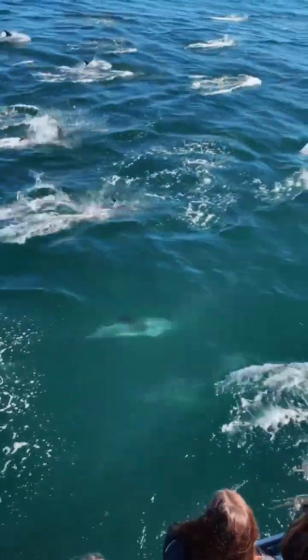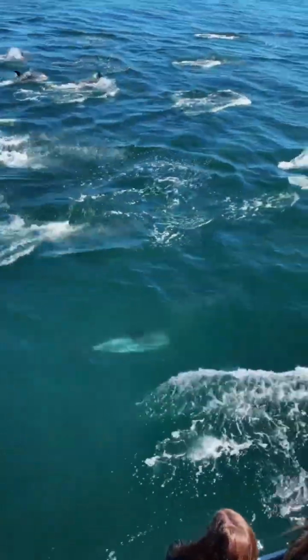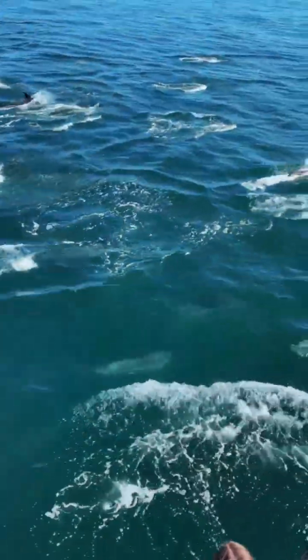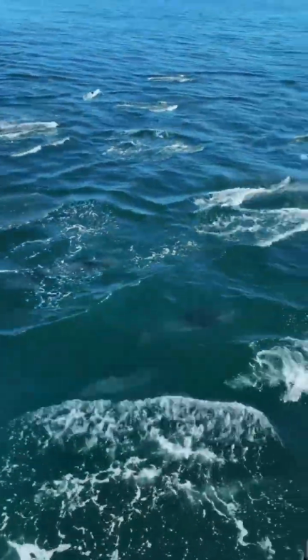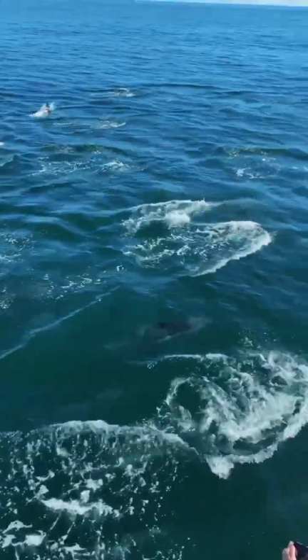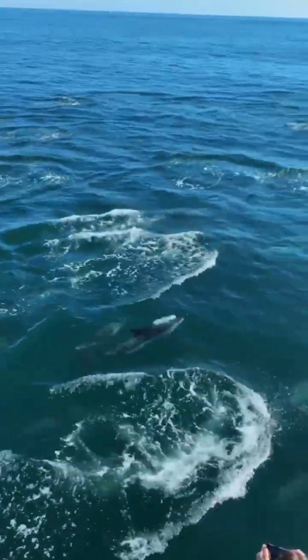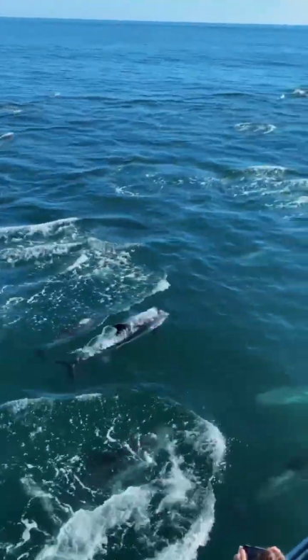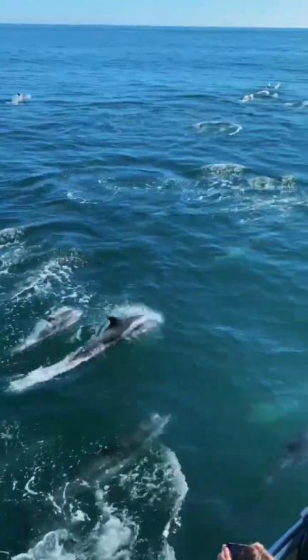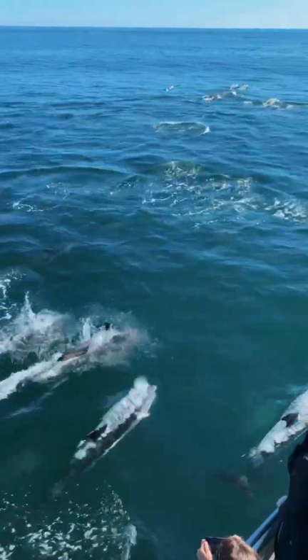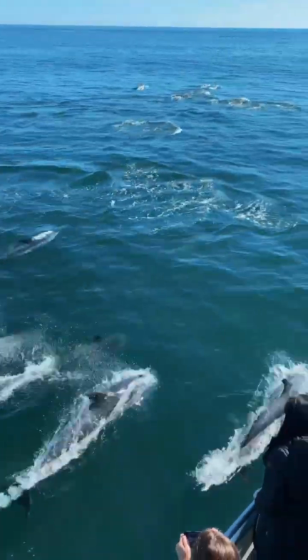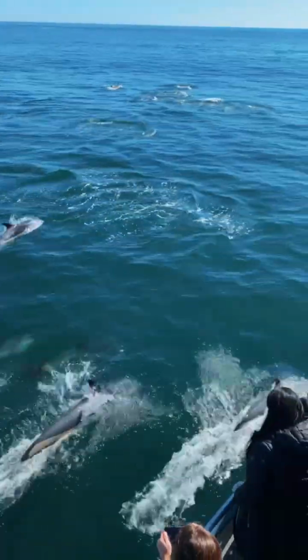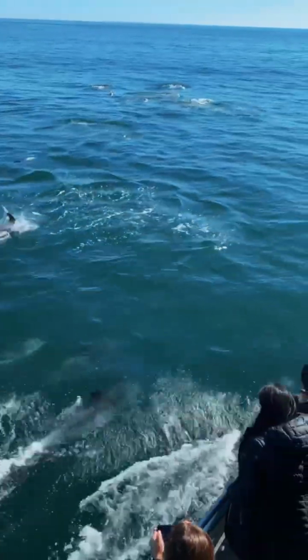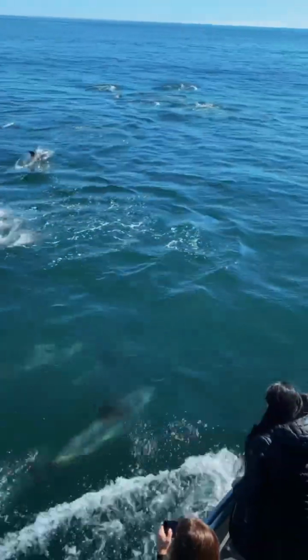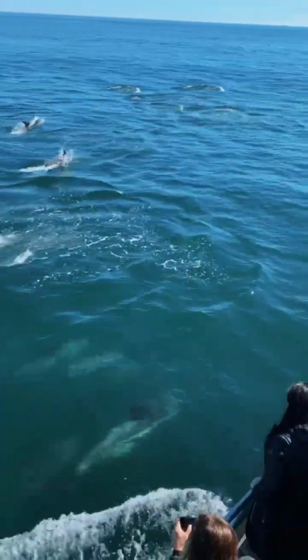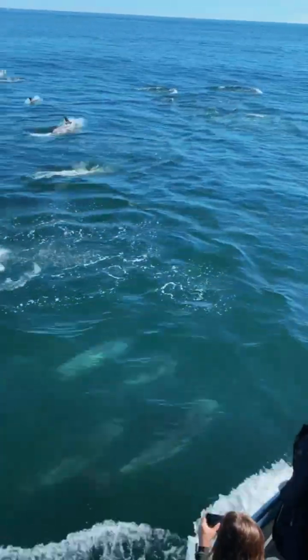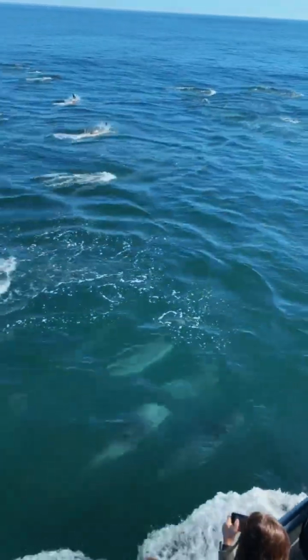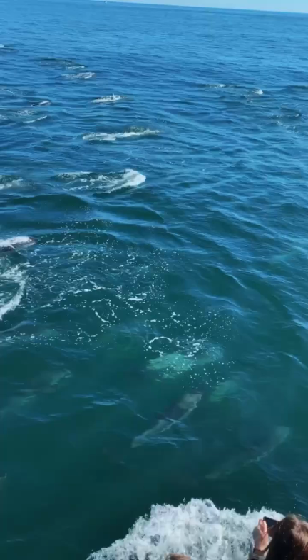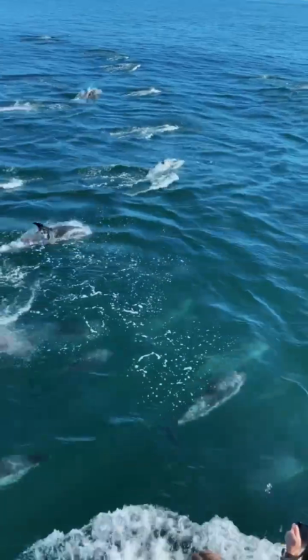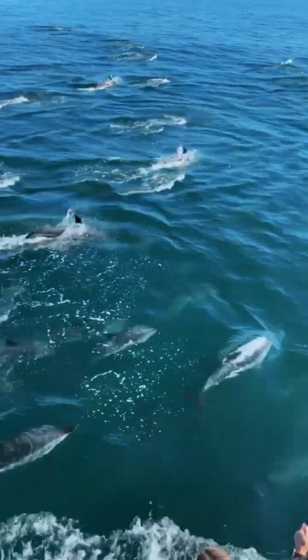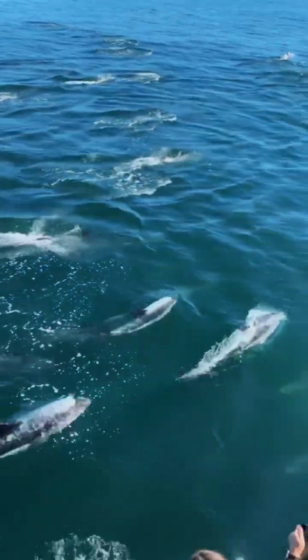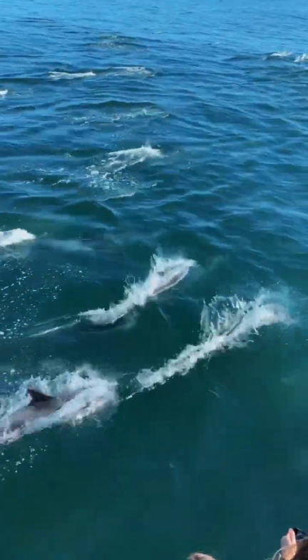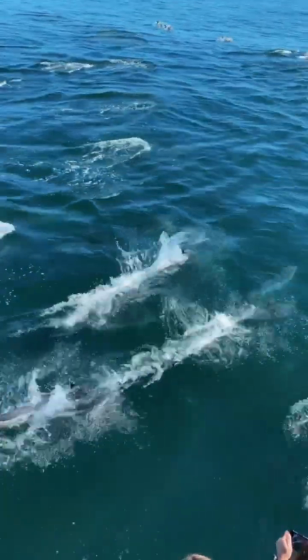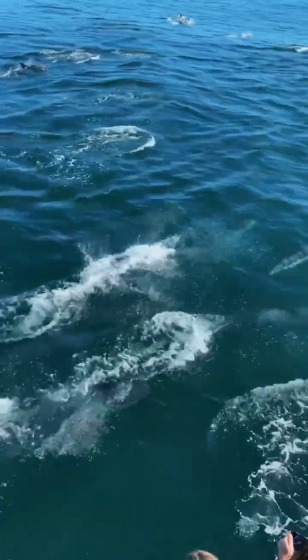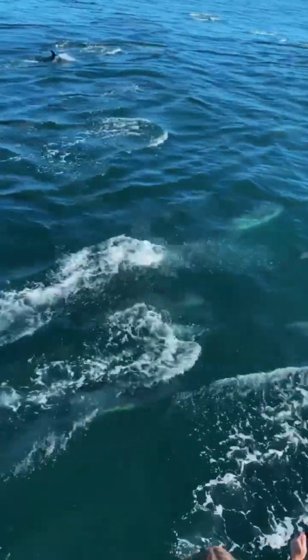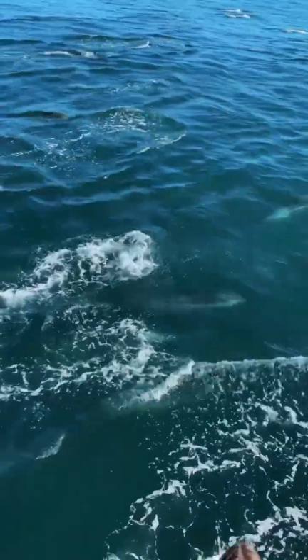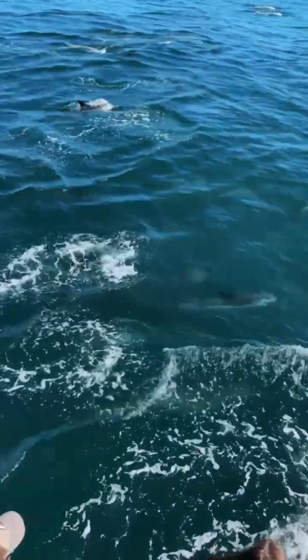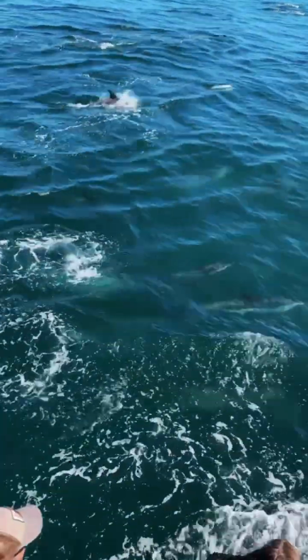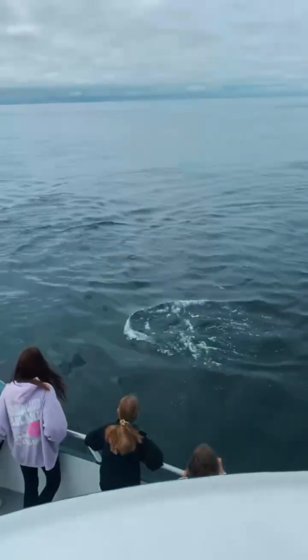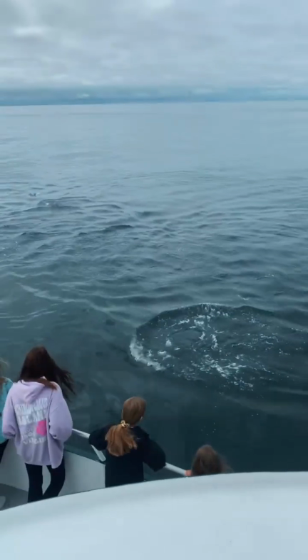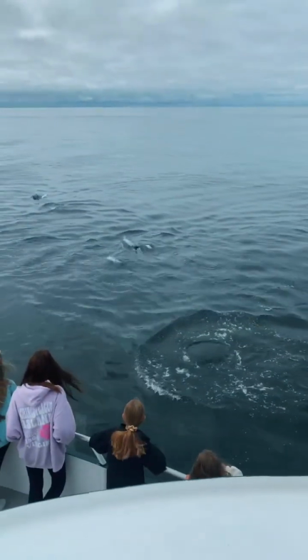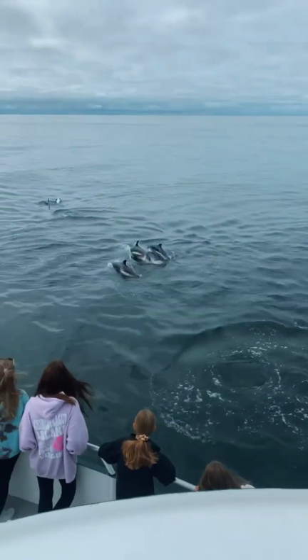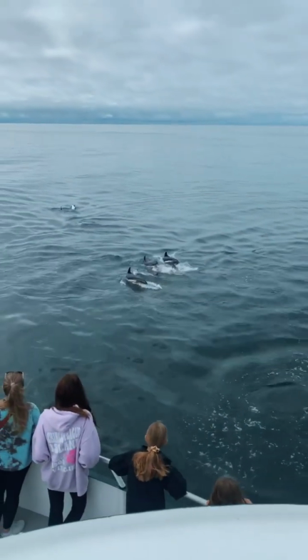These dolphins are truly a favorite on each and every trip, and their energy is so contagious that it's hard not to feel joy and happiness each time you're around them.